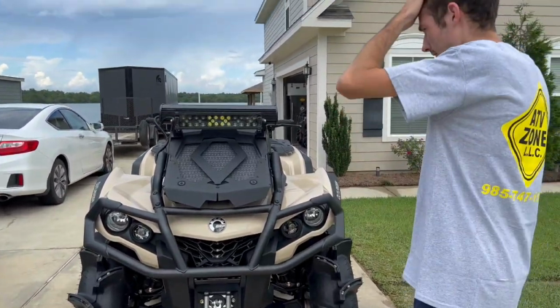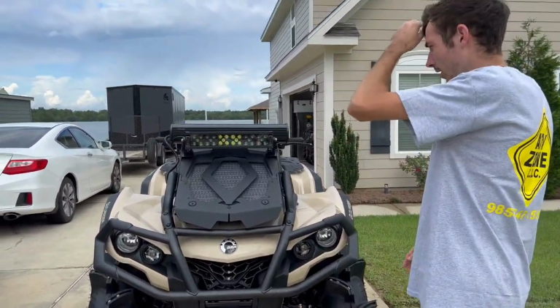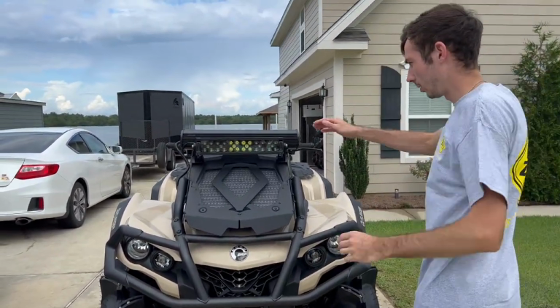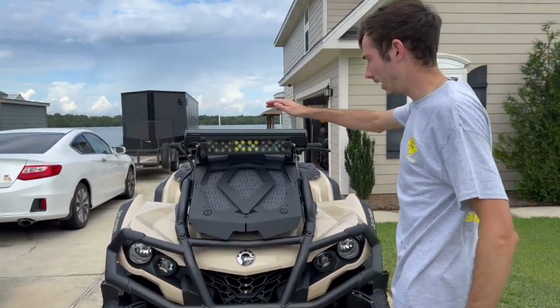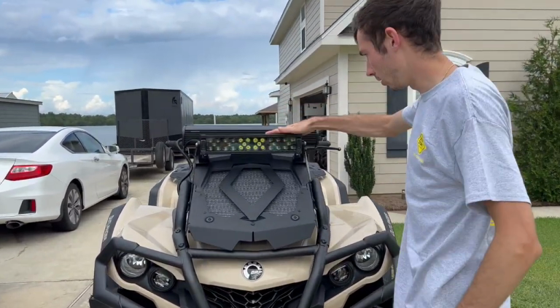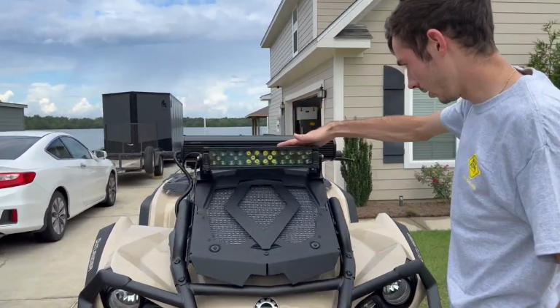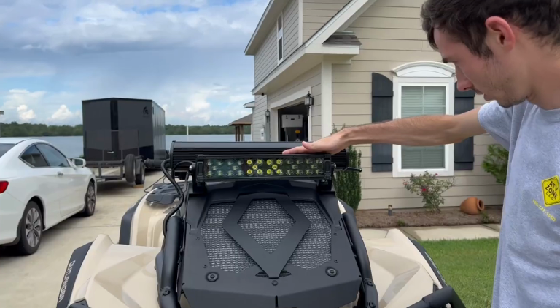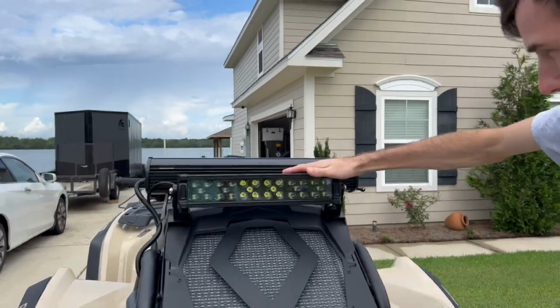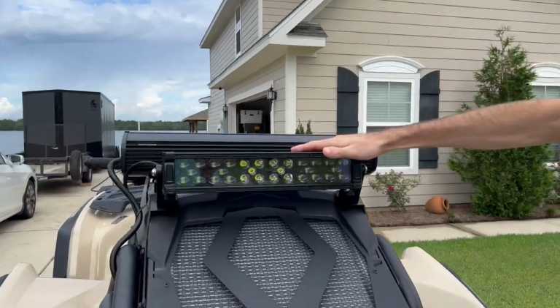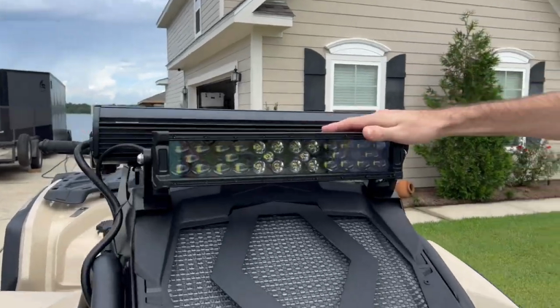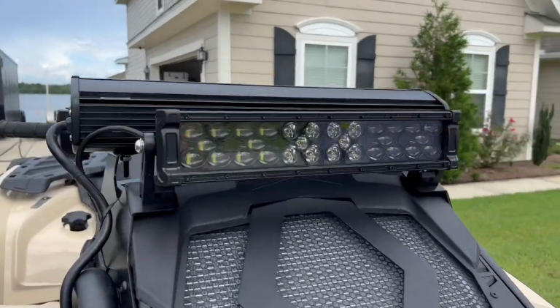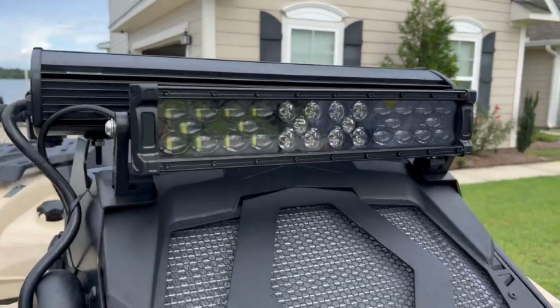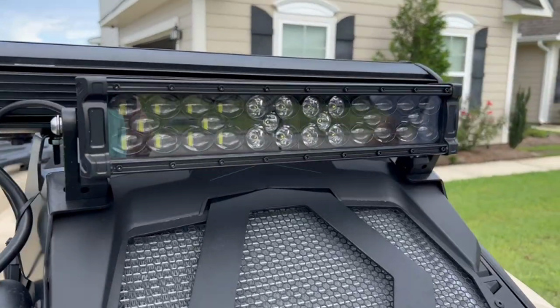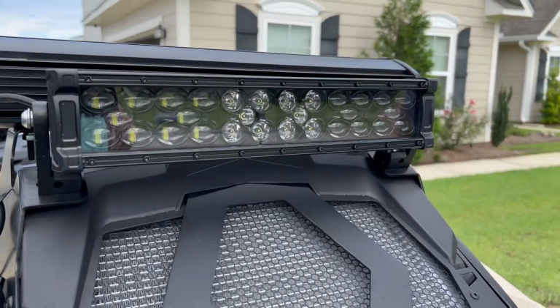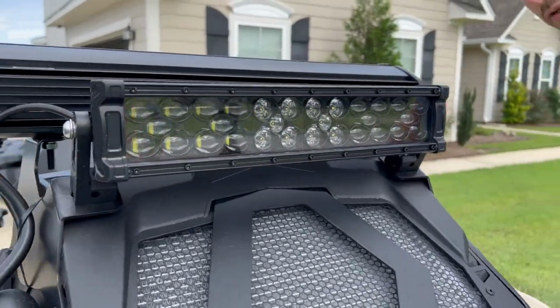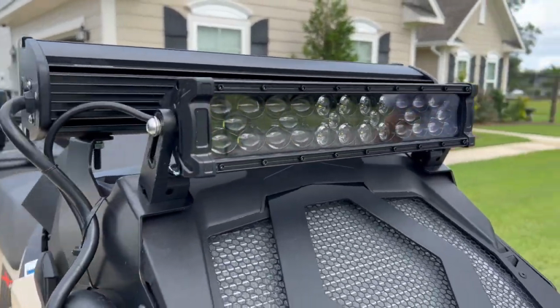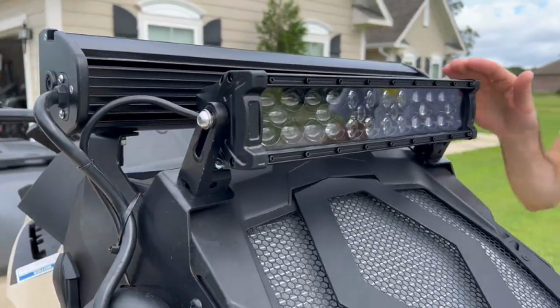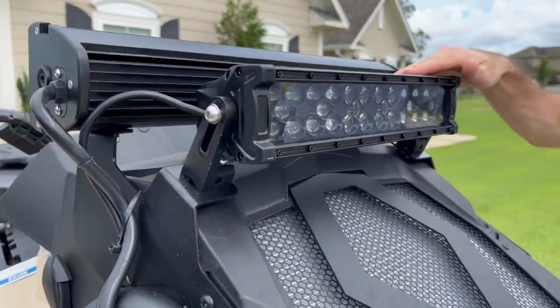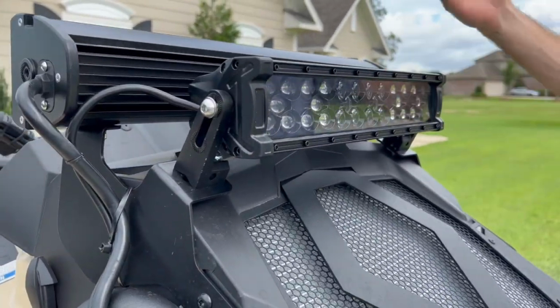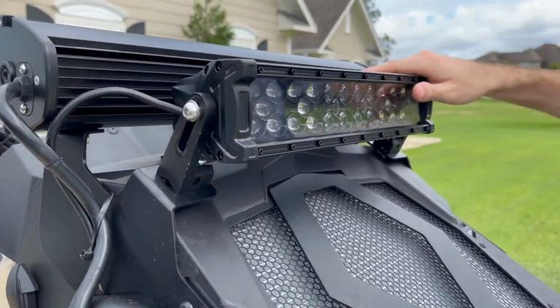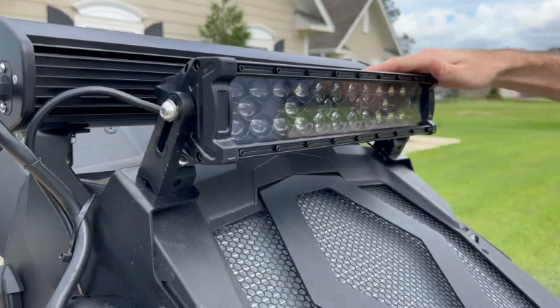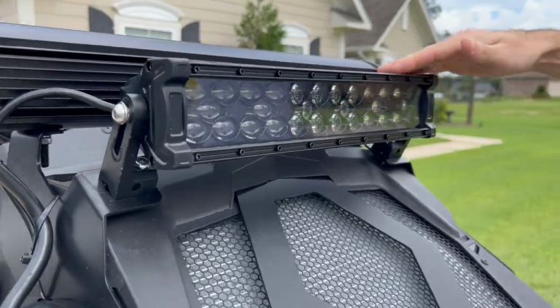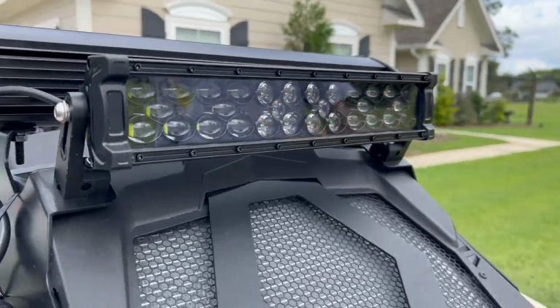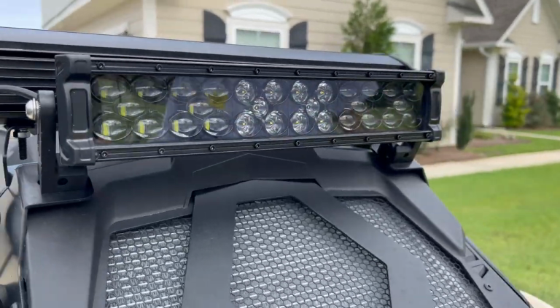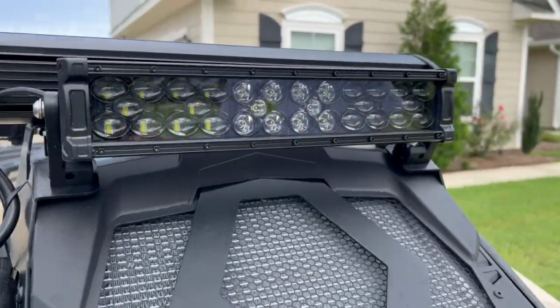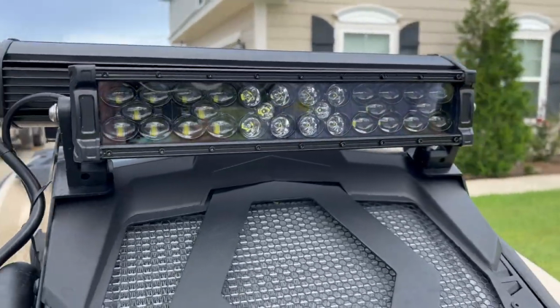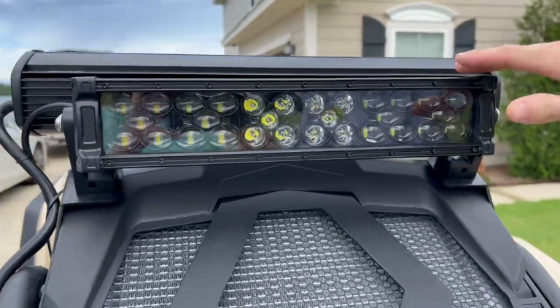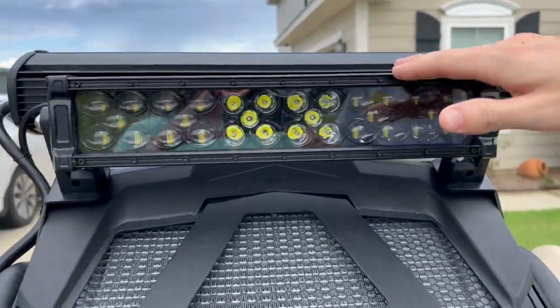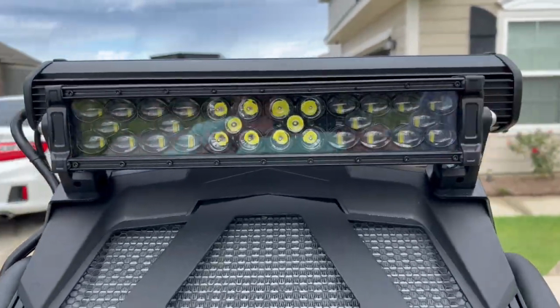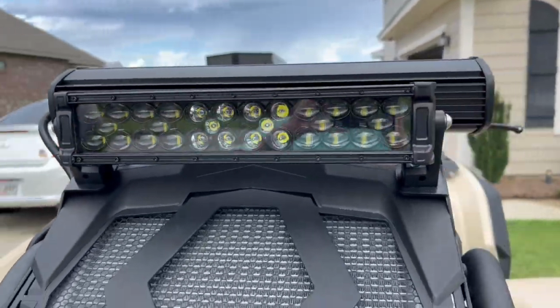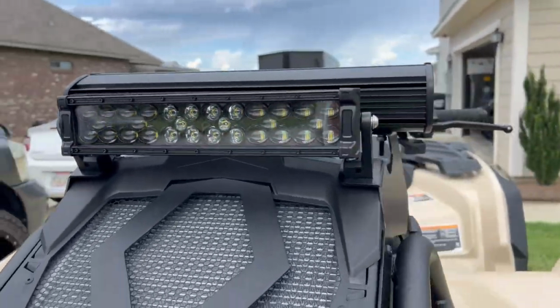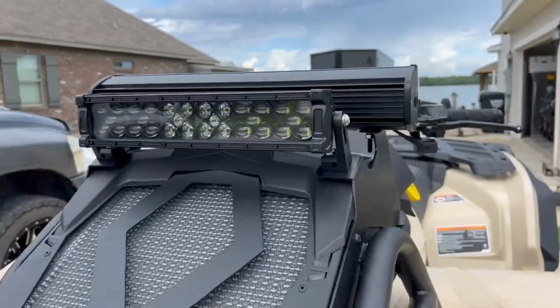Up top here we got a light bar. Do I know what brand it is? No, I do not. It's like a $200, $300 light bar — nothing too fancy. But it looks really good and works really, really good. Very bright.